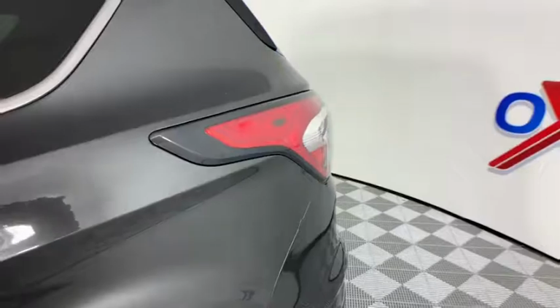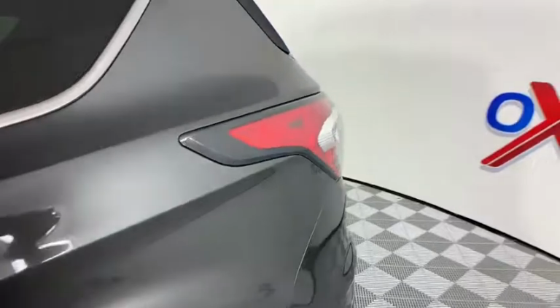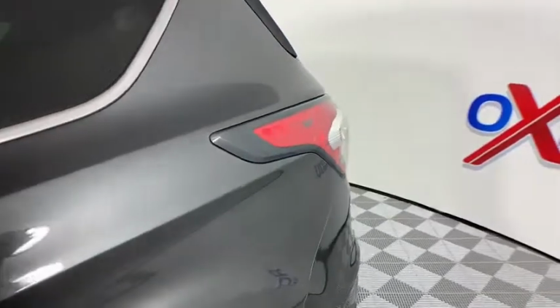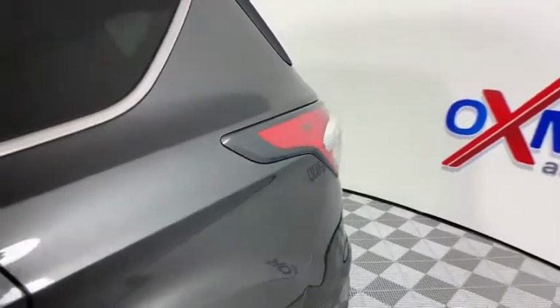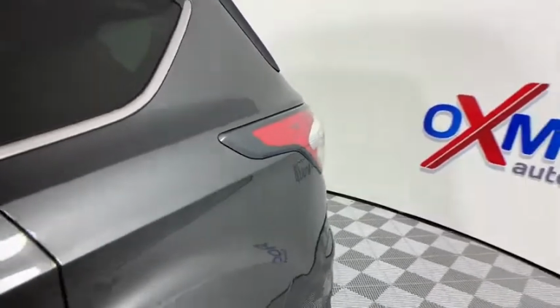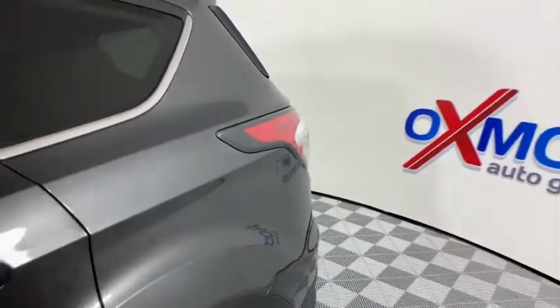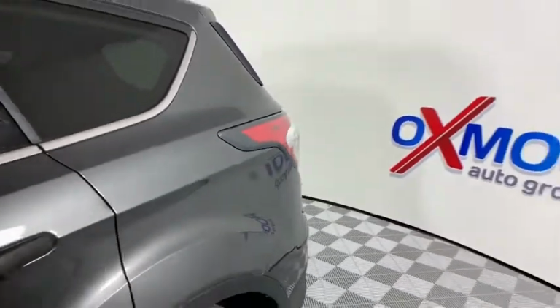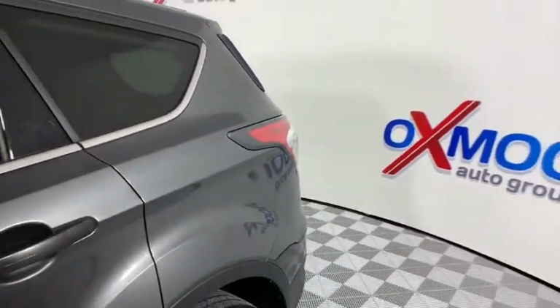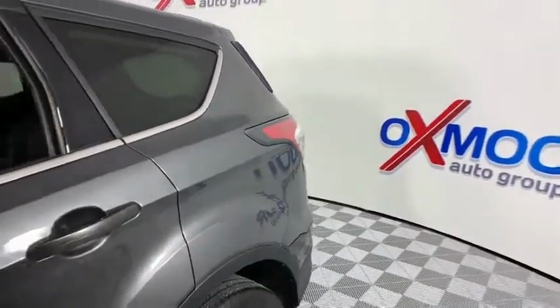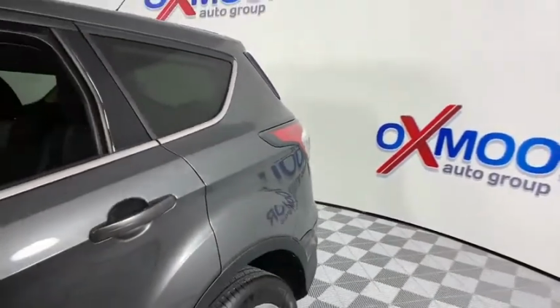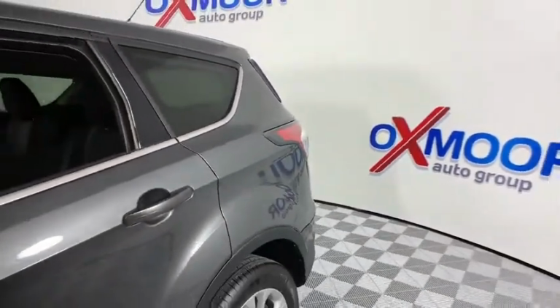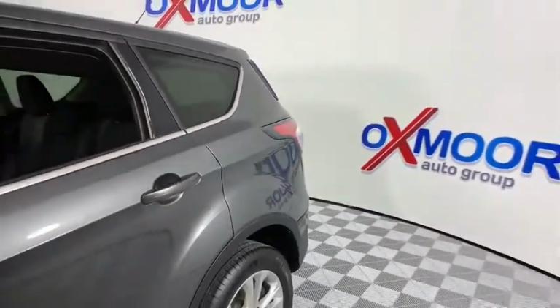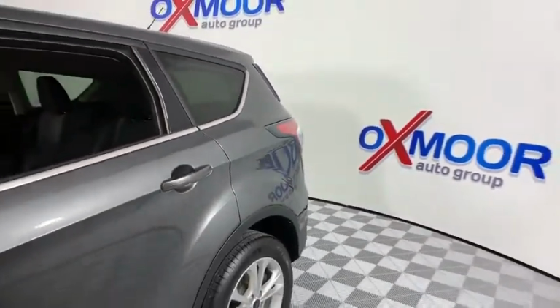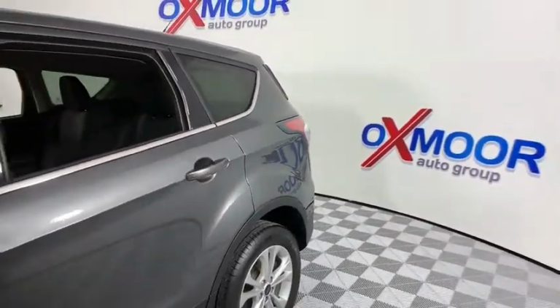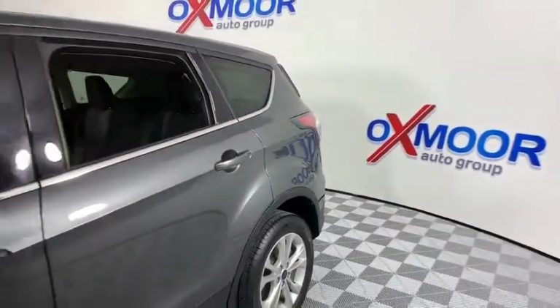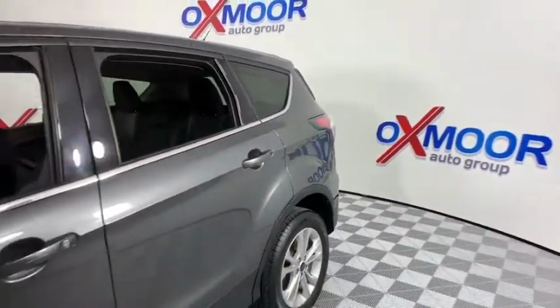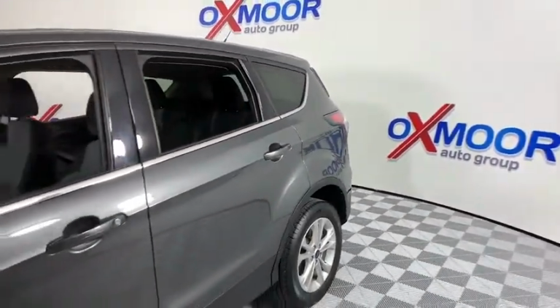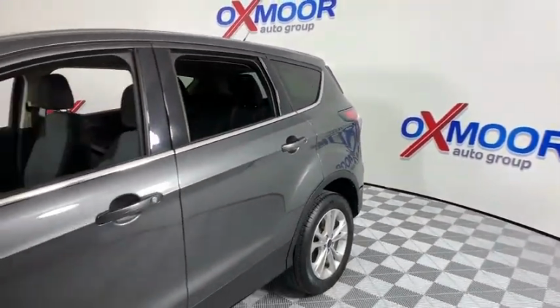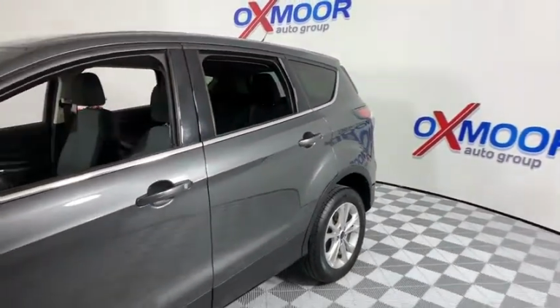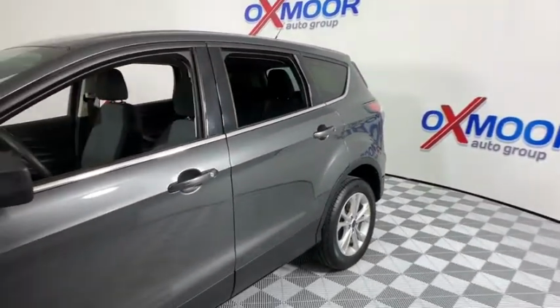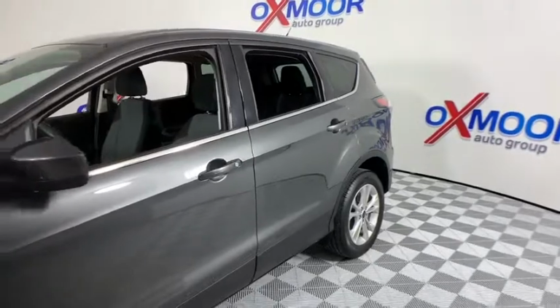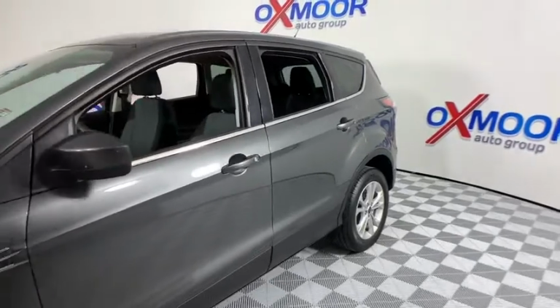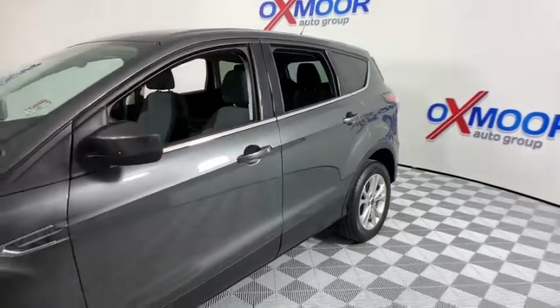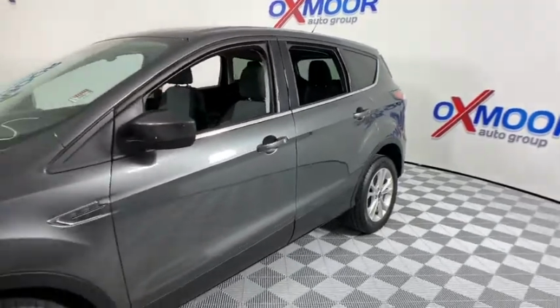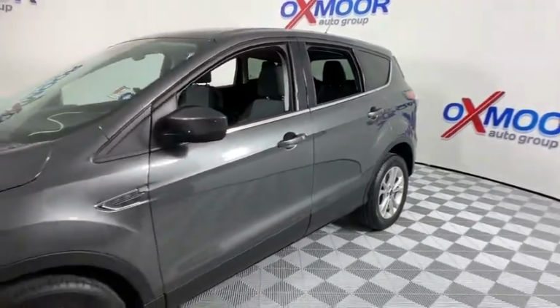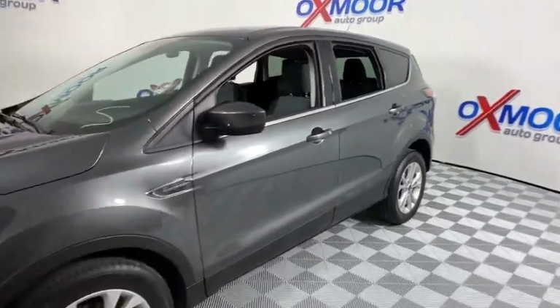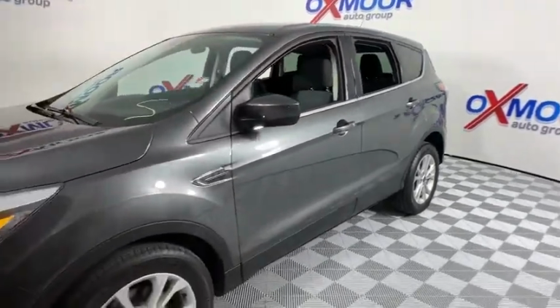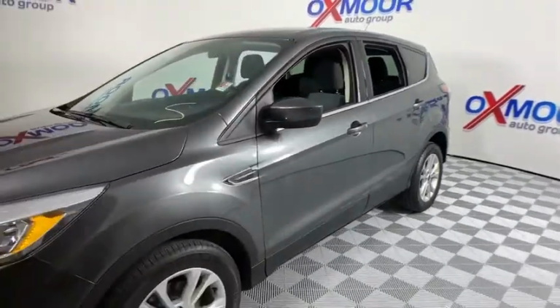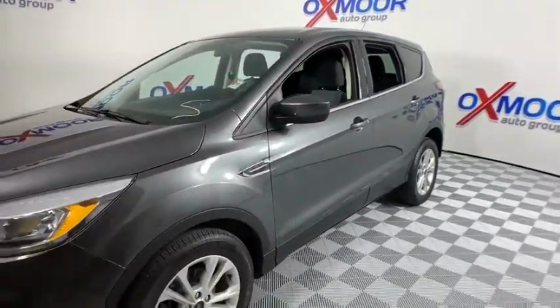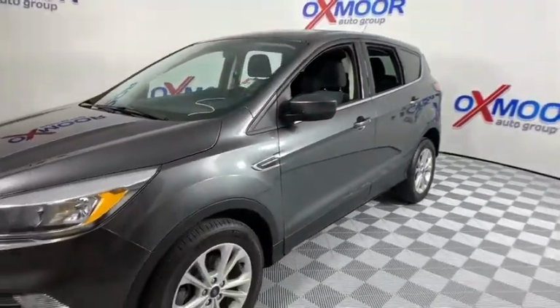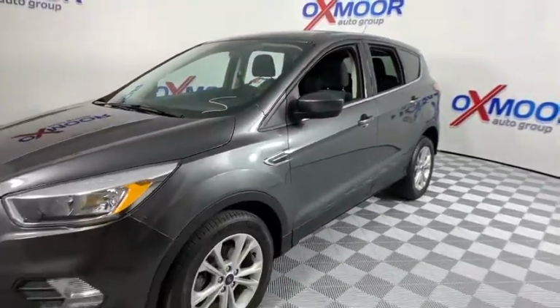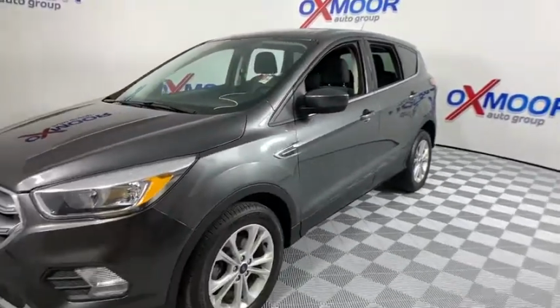Make a great choice today with the 2017 Ford Escape. Gas engines flex, tow, dip and go with Ford Escape.